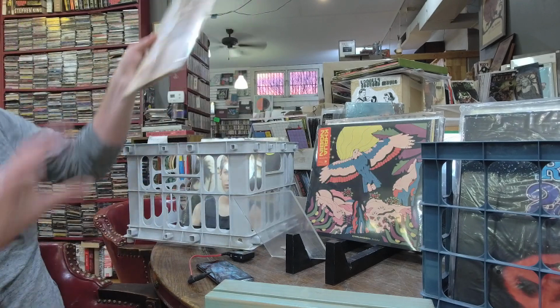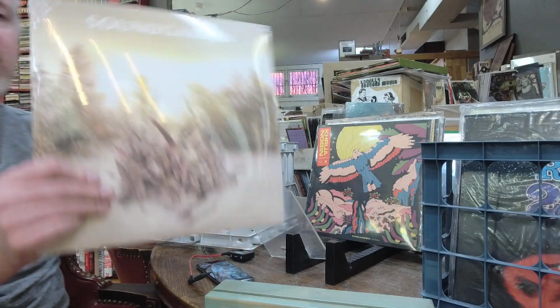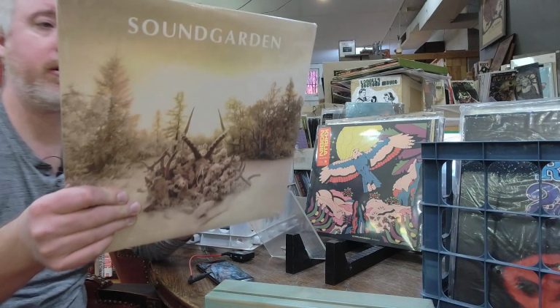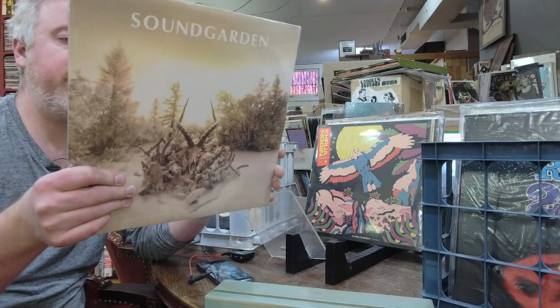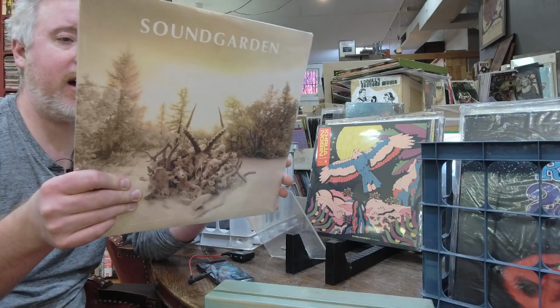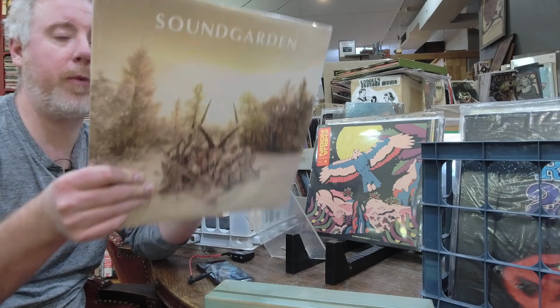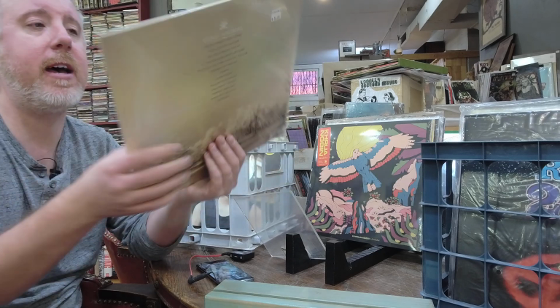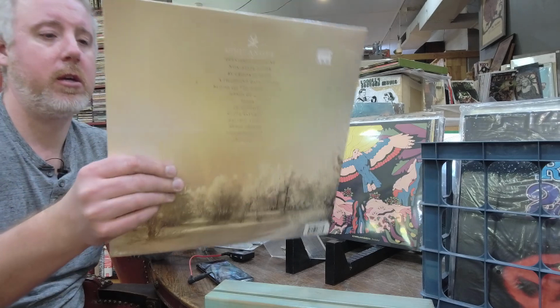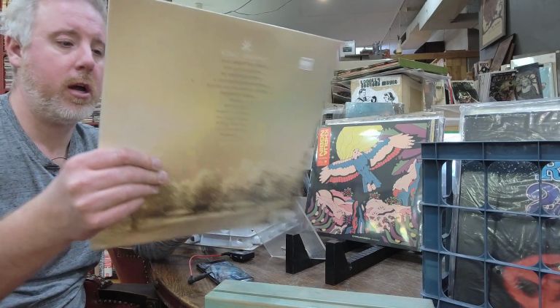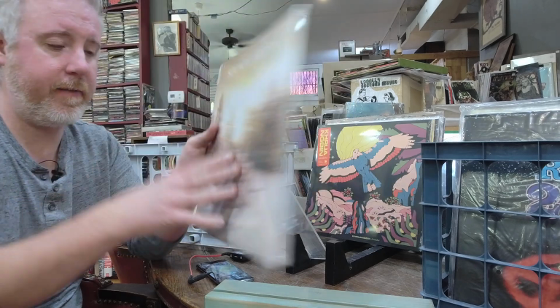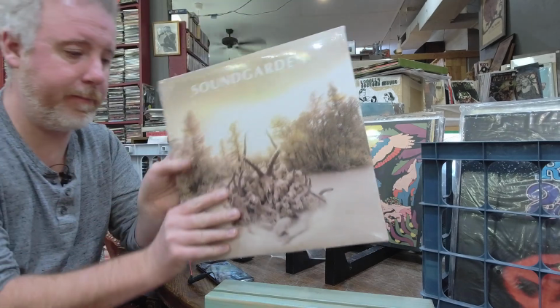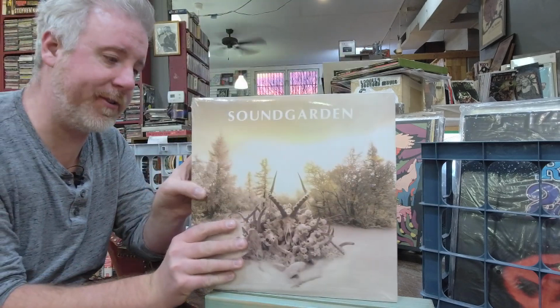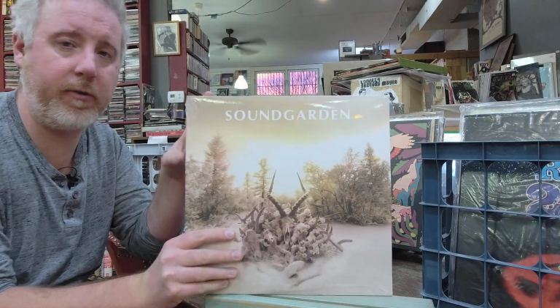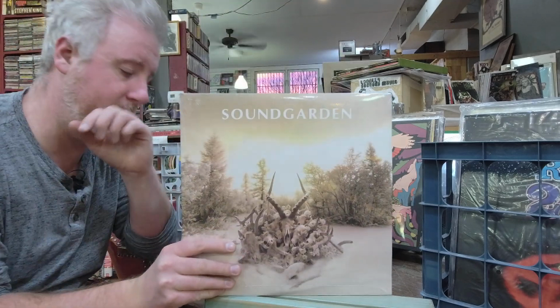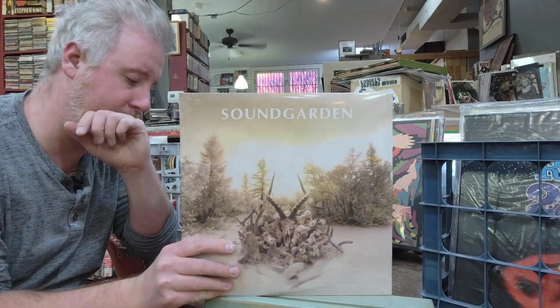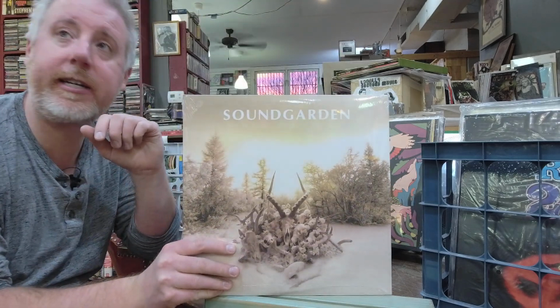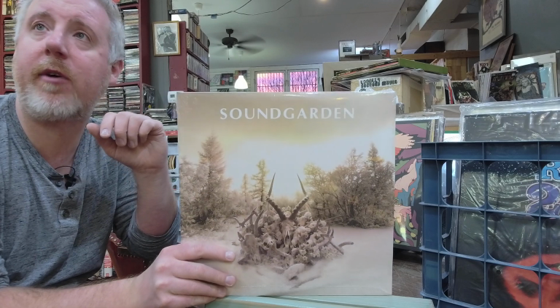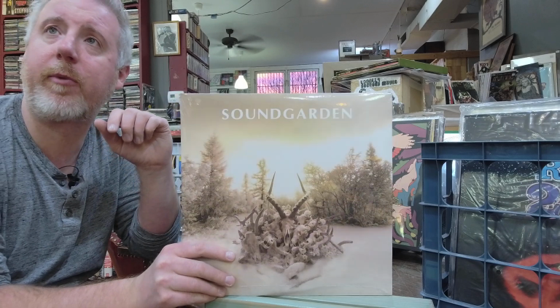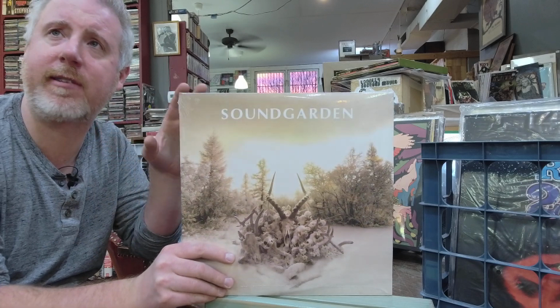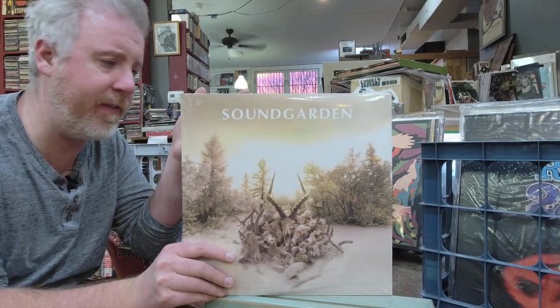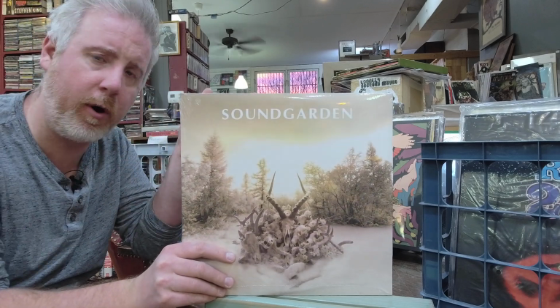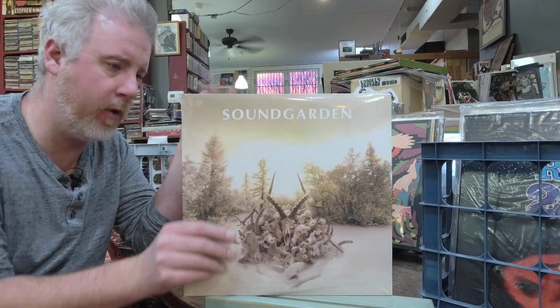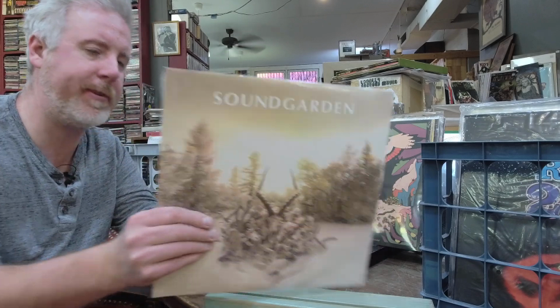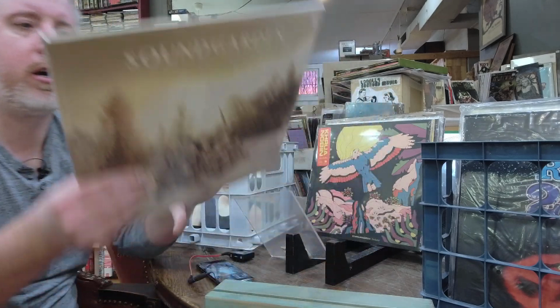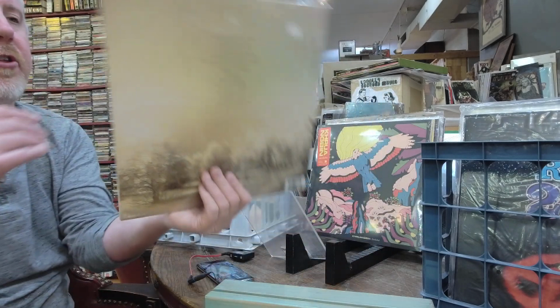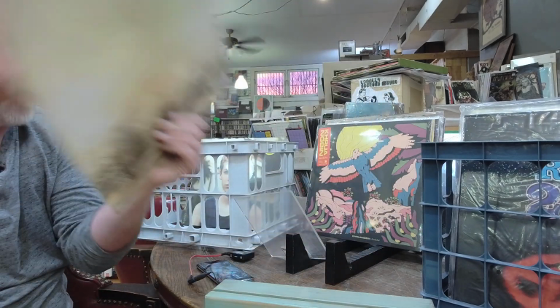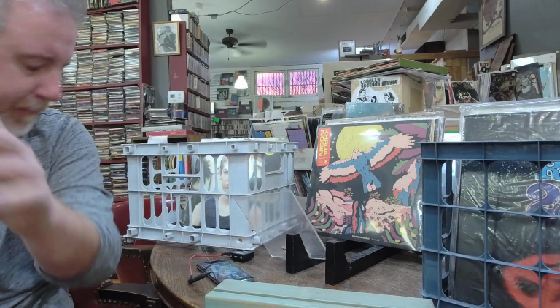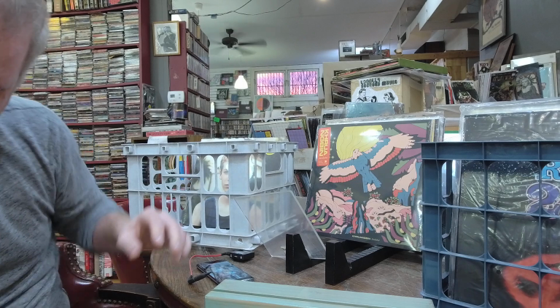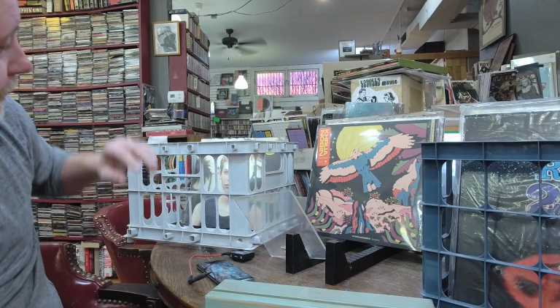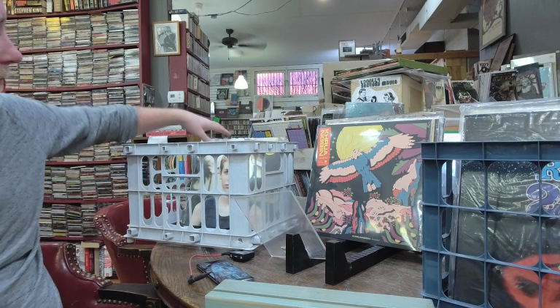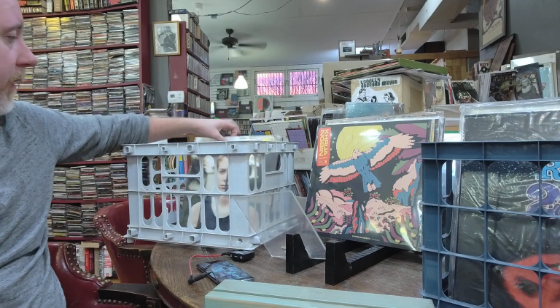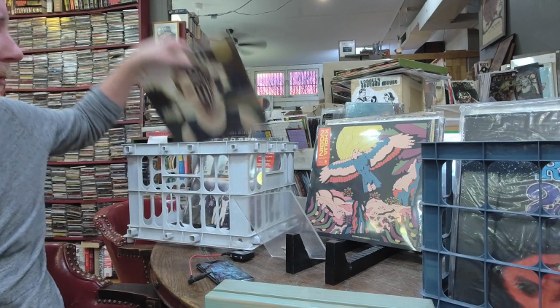Soundgarden, $36, 2LP set. All the Soundgarden records are really hard to get right now — the only other one I have is a live at the forum over on the website. $36. Fall Out Boy — I haven't had this one in quite some time — American Beauty/American Psycho on colored vinyl.